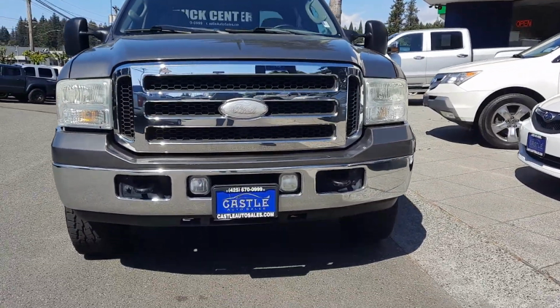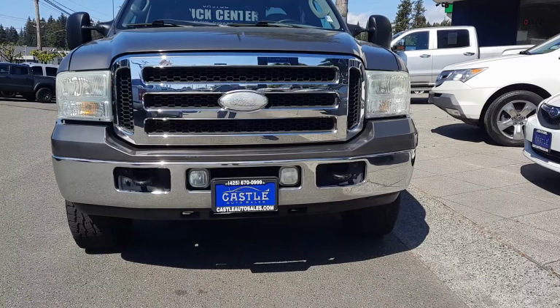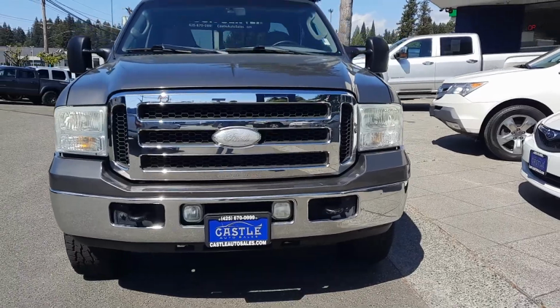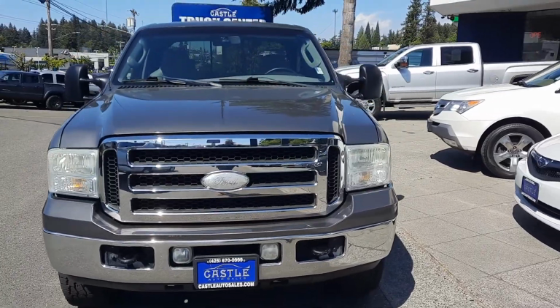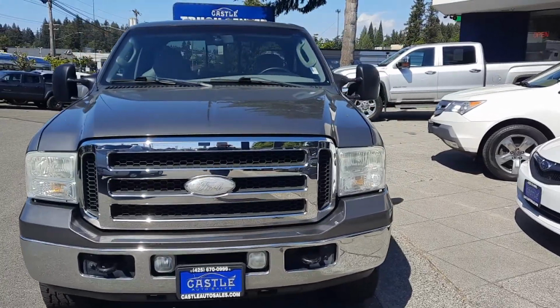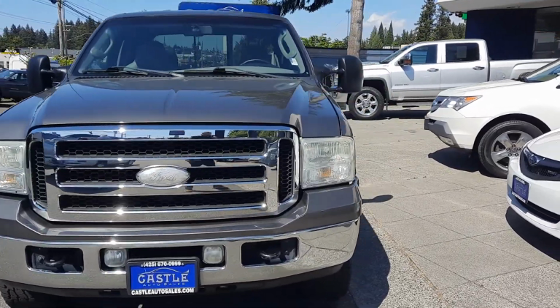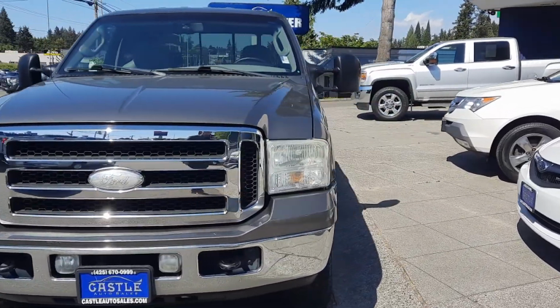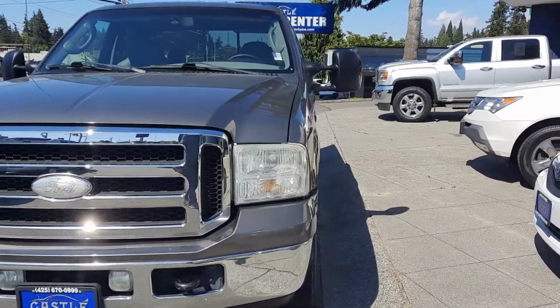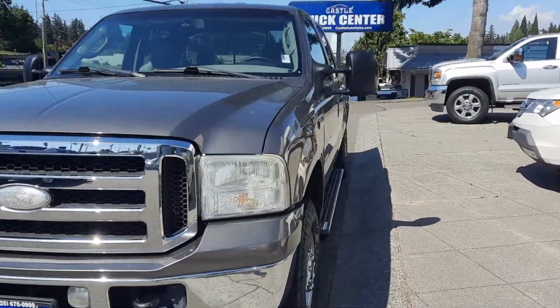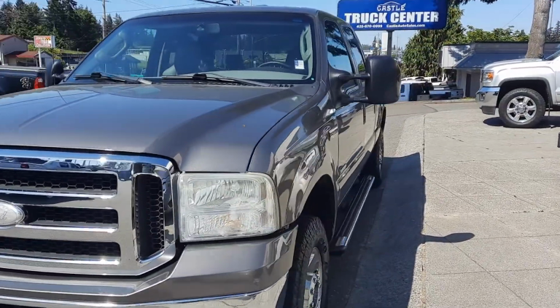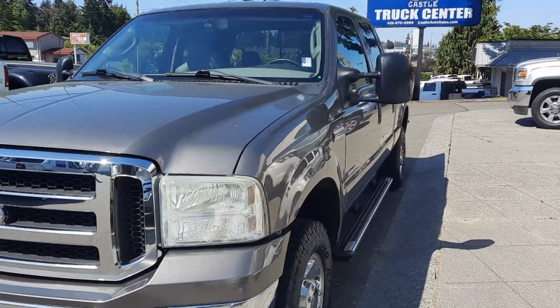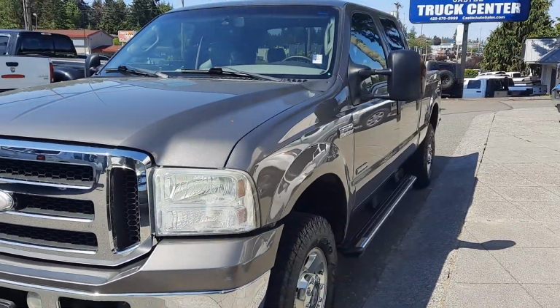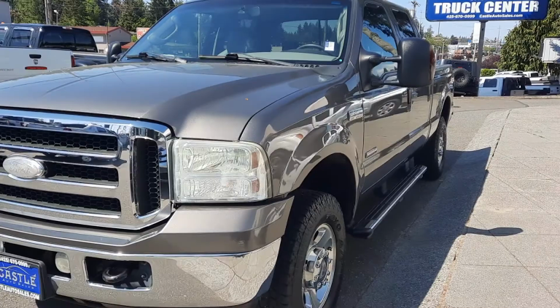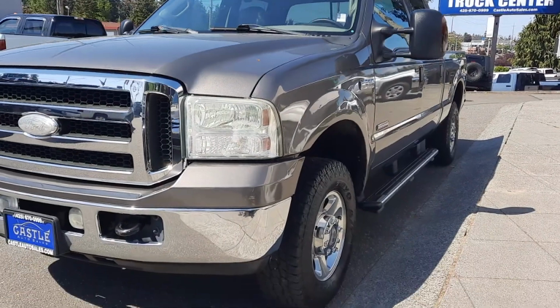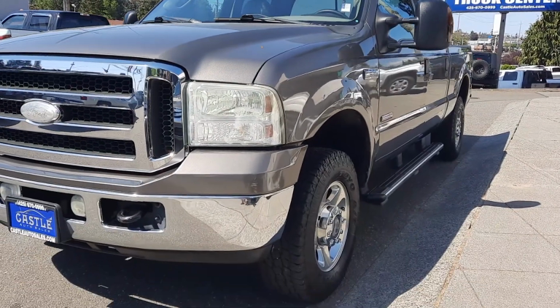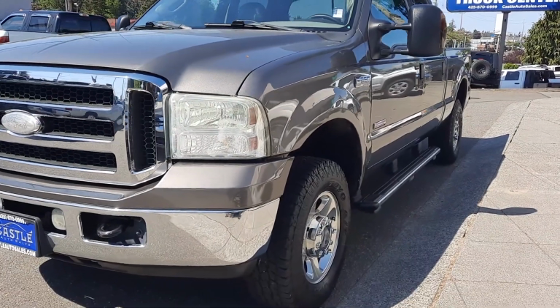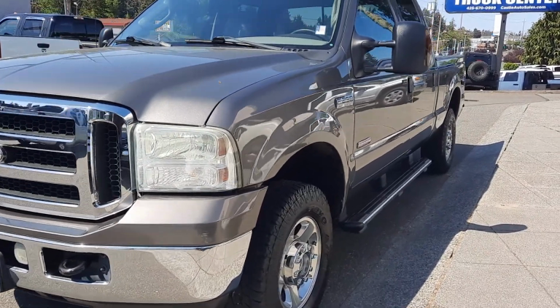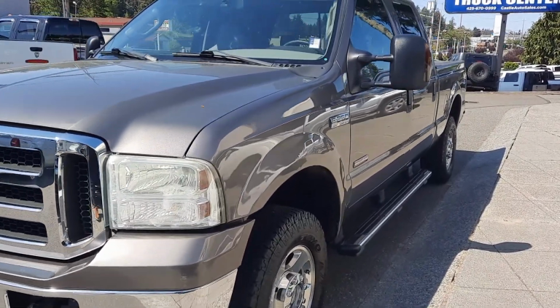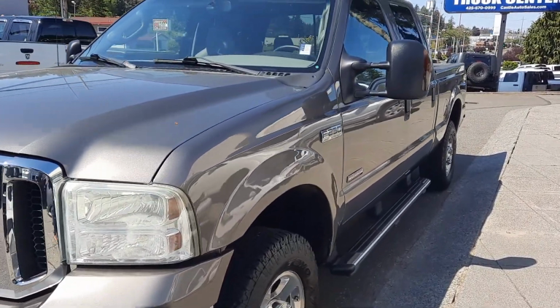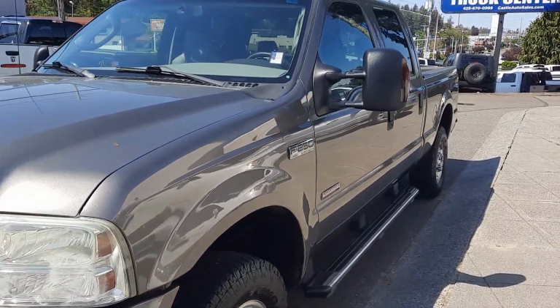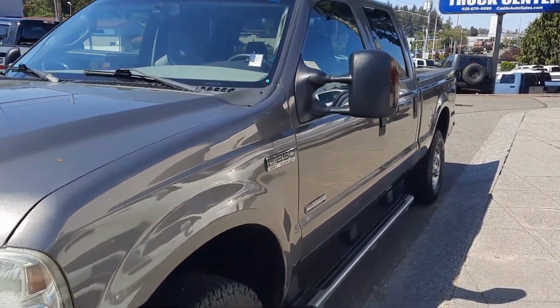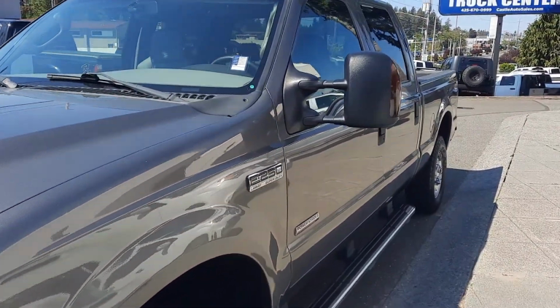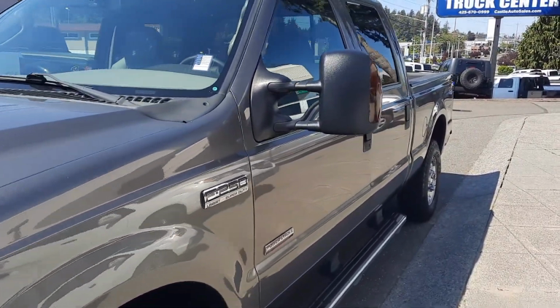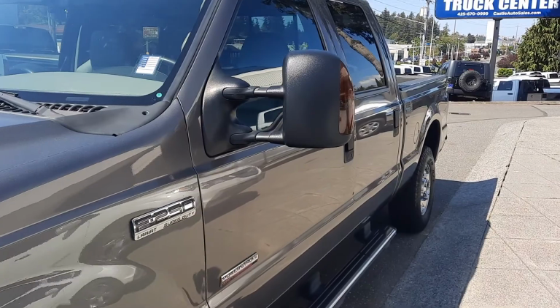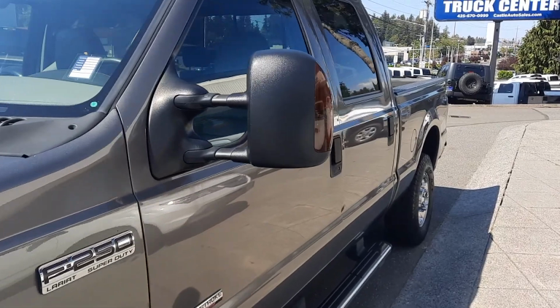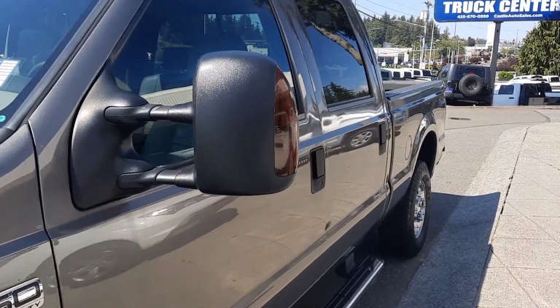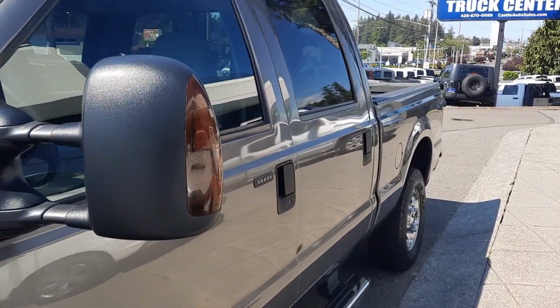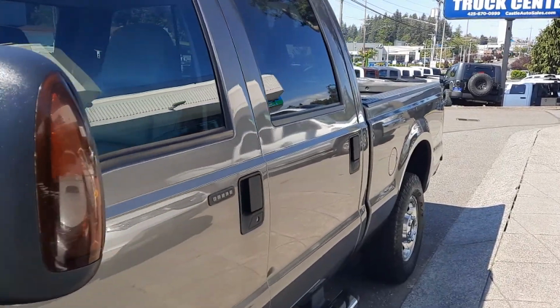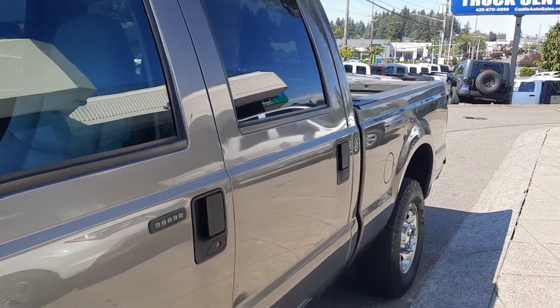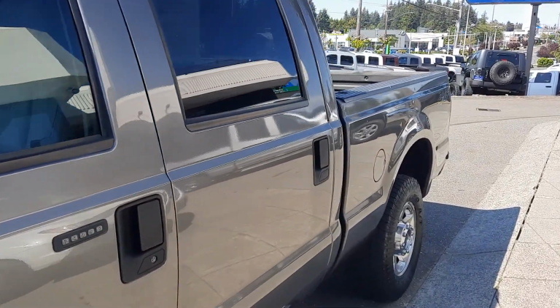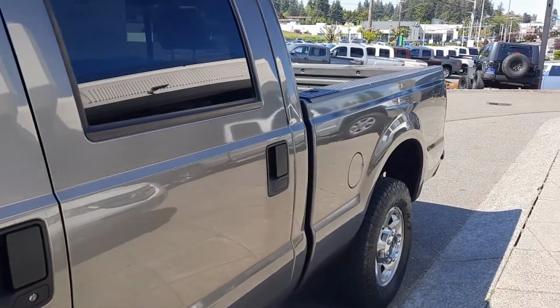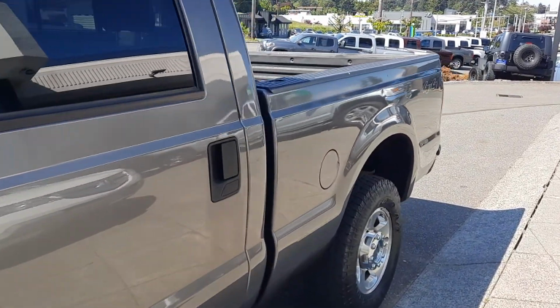Outside condition first, then we'll get to the inside here in just a moment. Big reason why we do these video walk-arounds — we do deliver nationwide including Hawaii and Alaska. Just reach out and give me a call or text for further details on that.